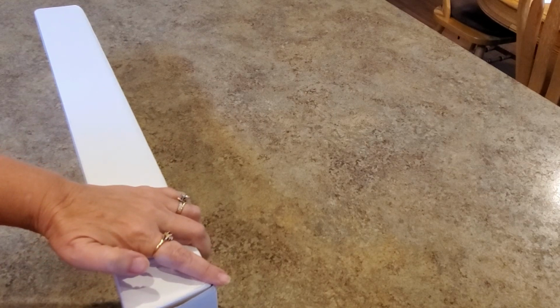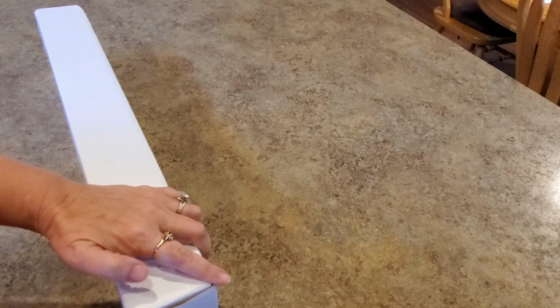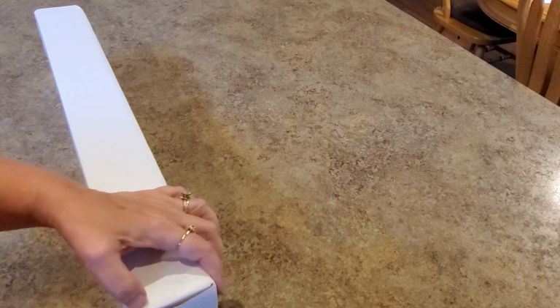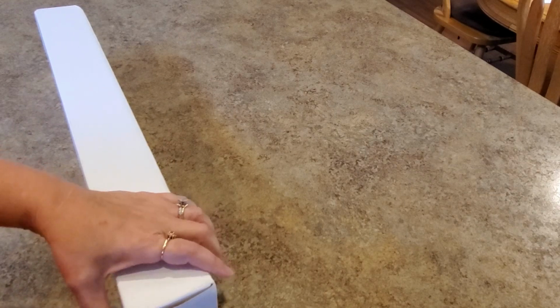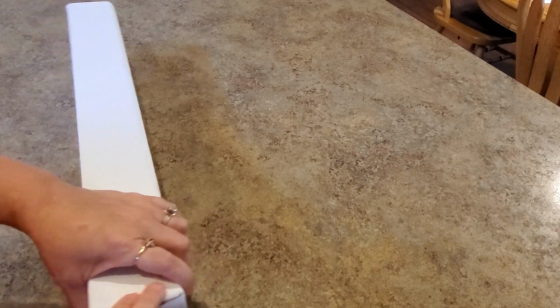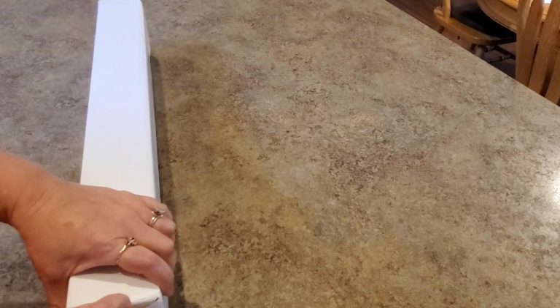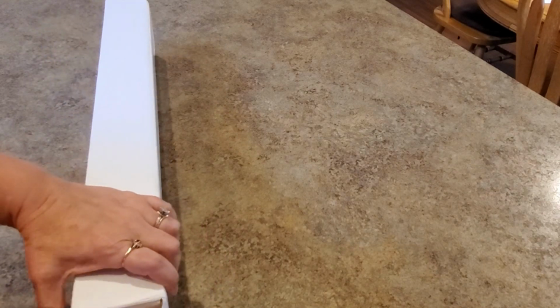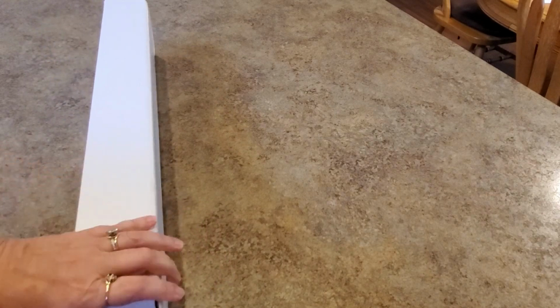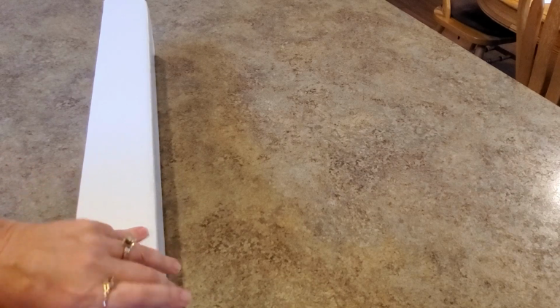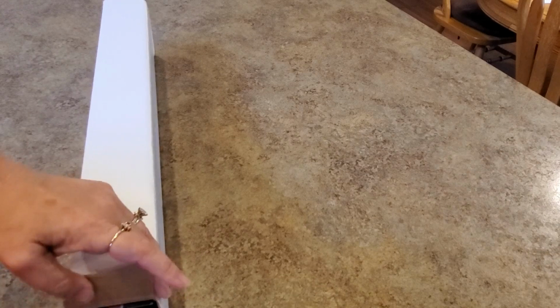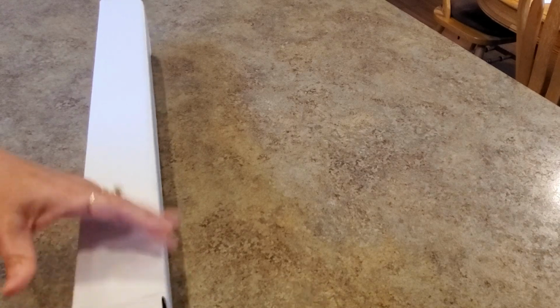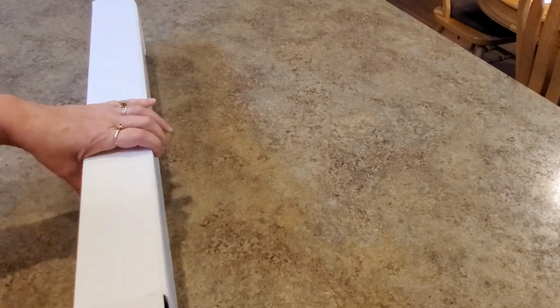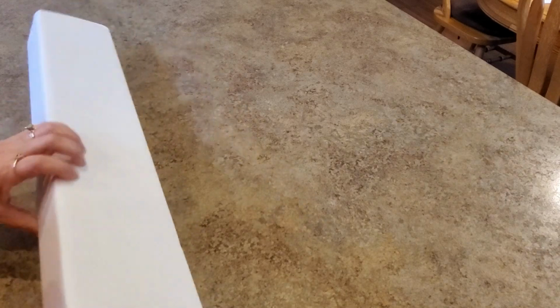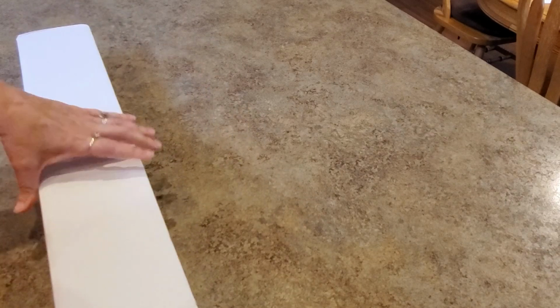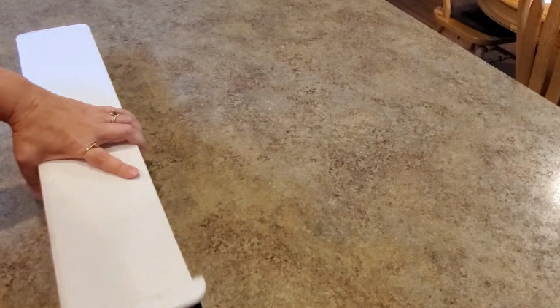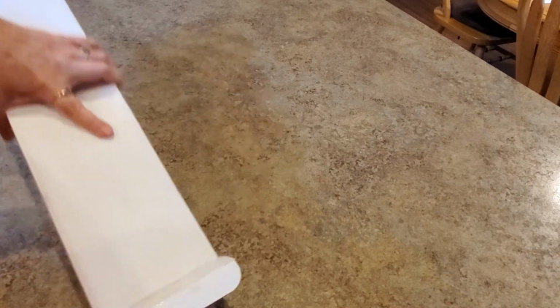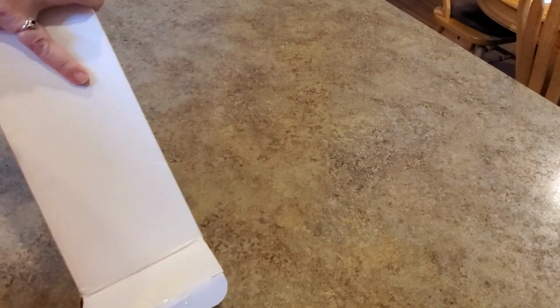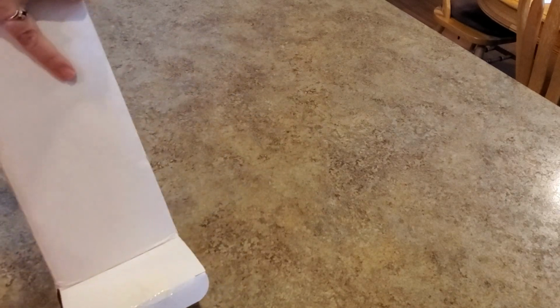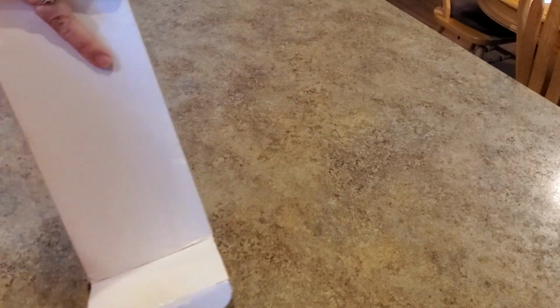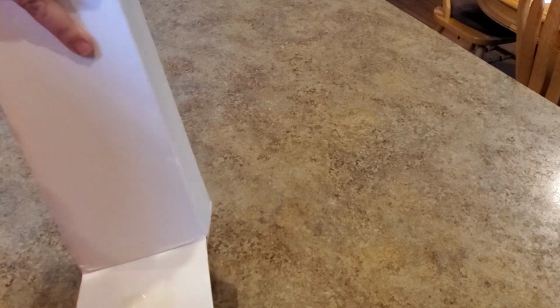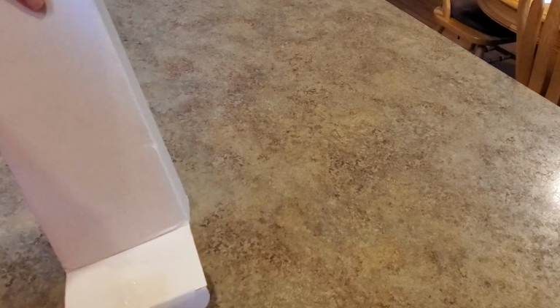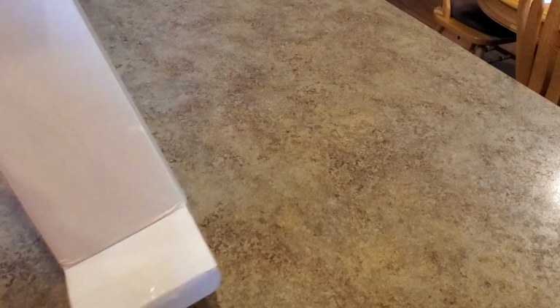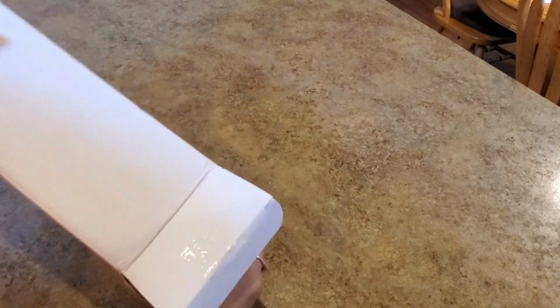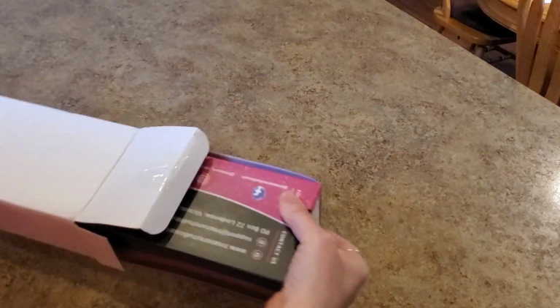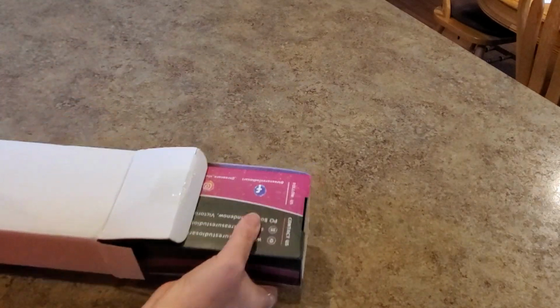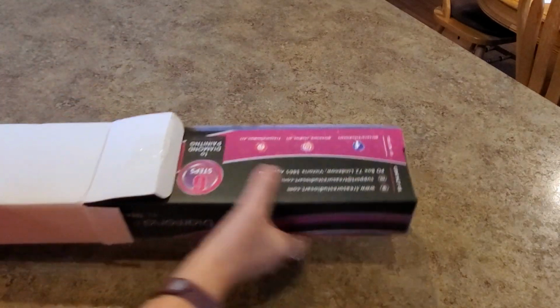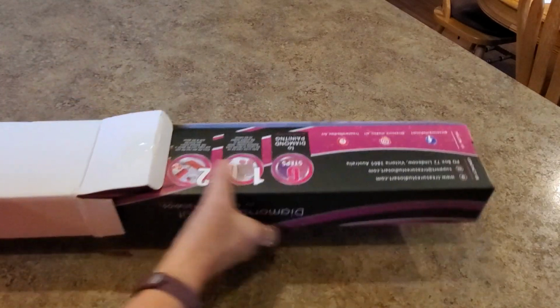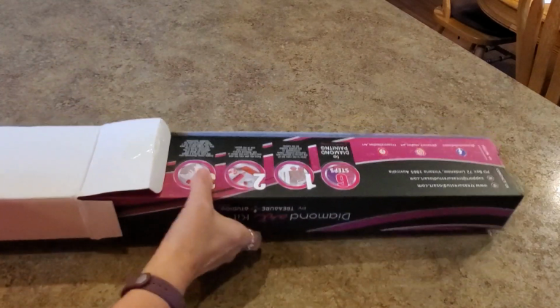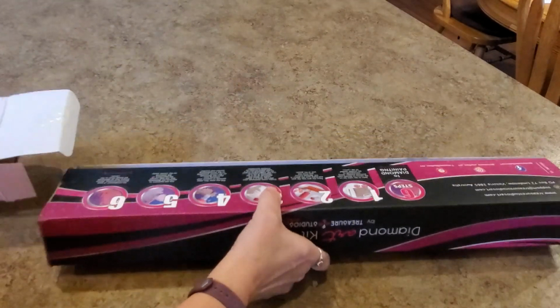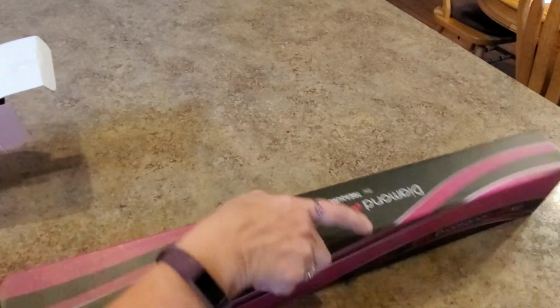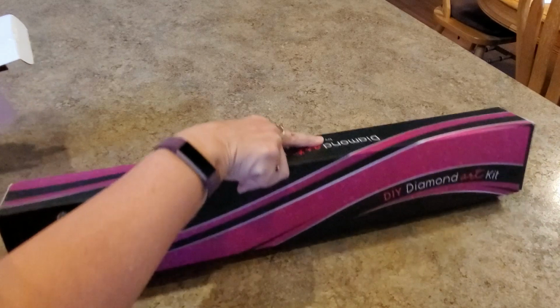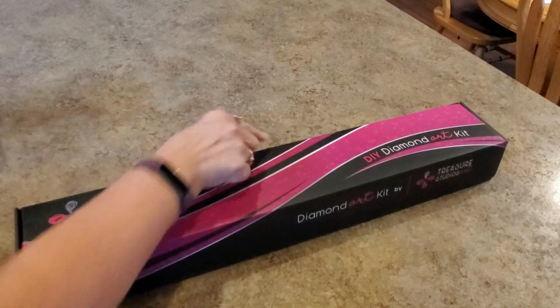Let me check real quick. Okay, there's a box in the box. We had a bag, a box, and a bag and a box. There we go - now it looks right, that's what I was expecting.